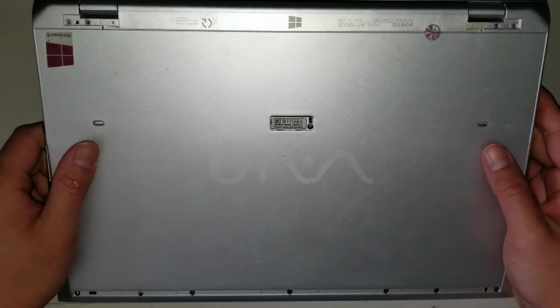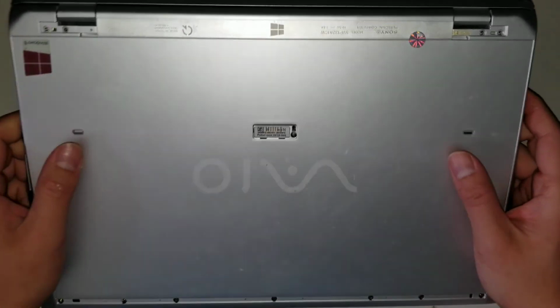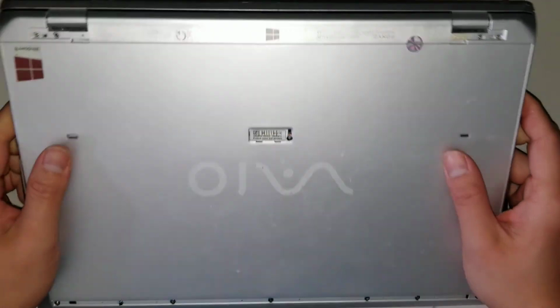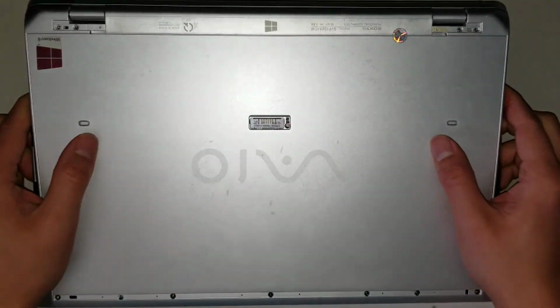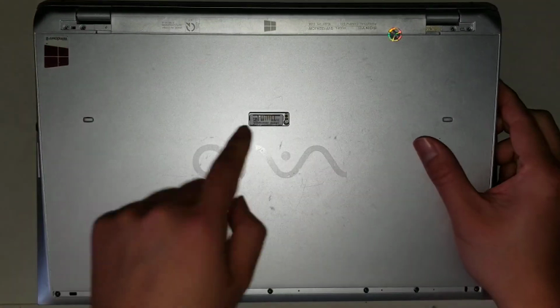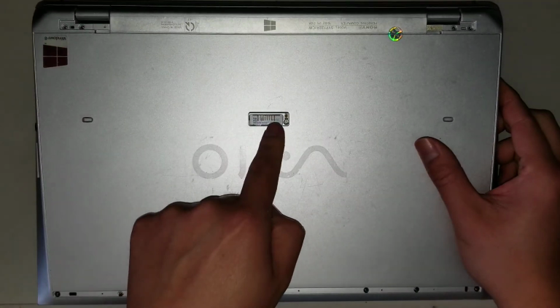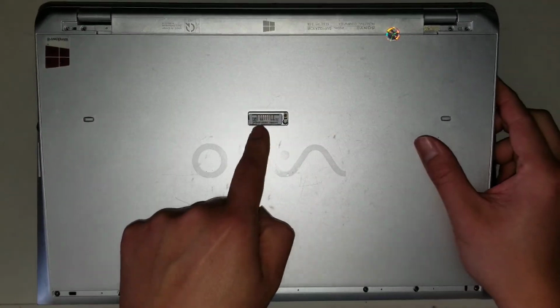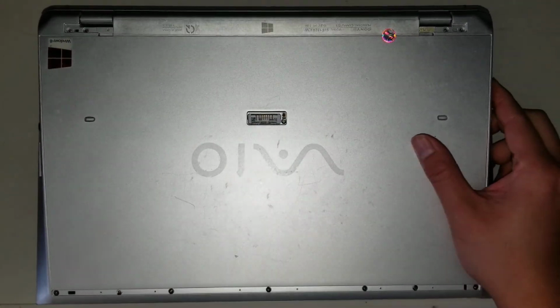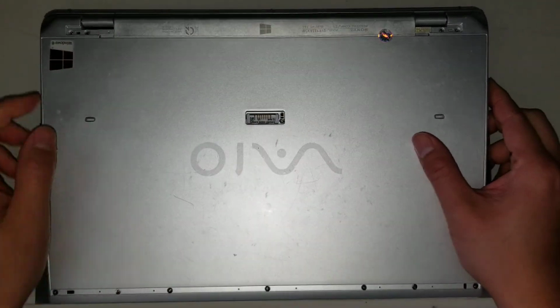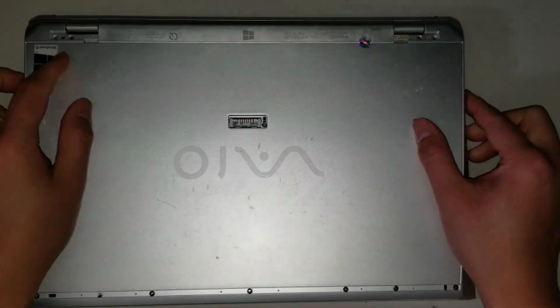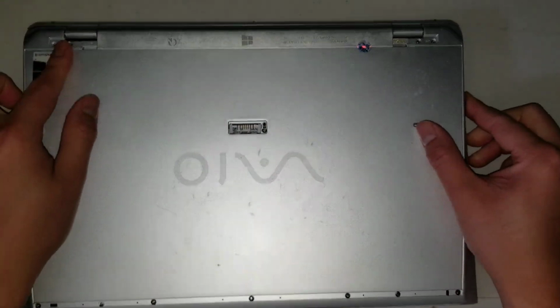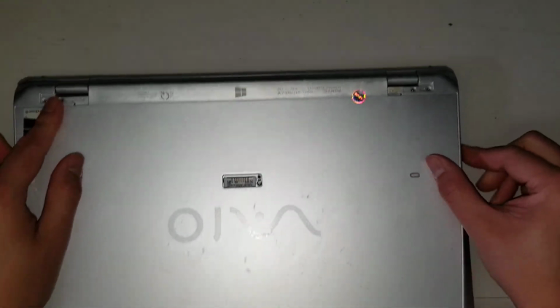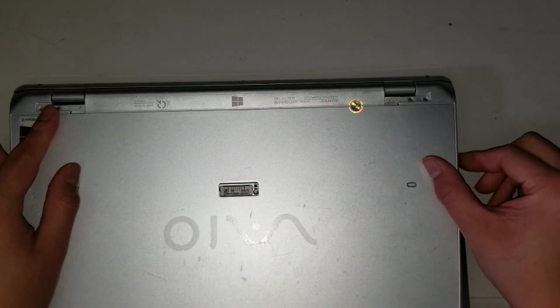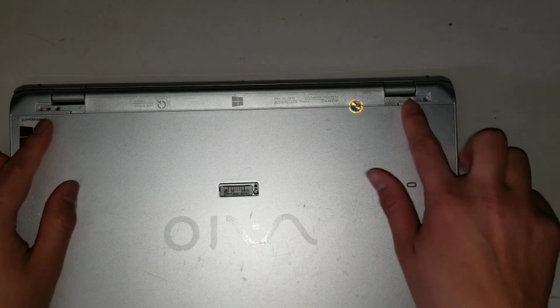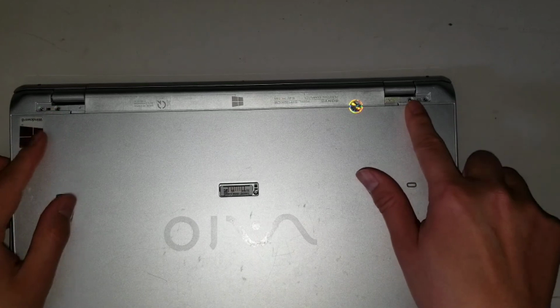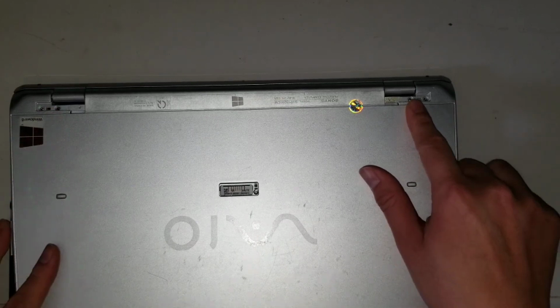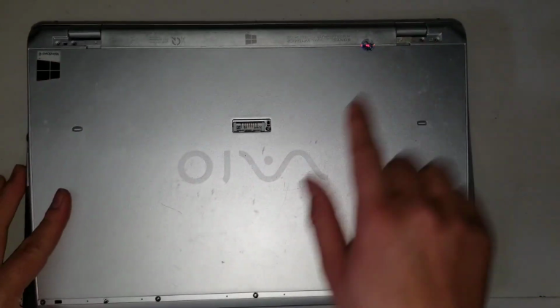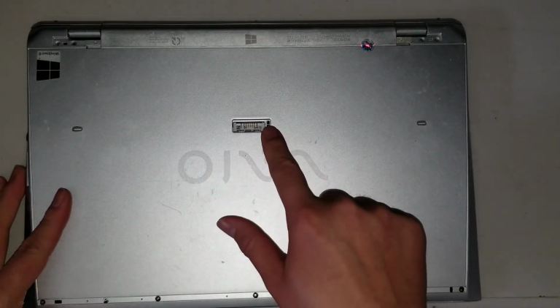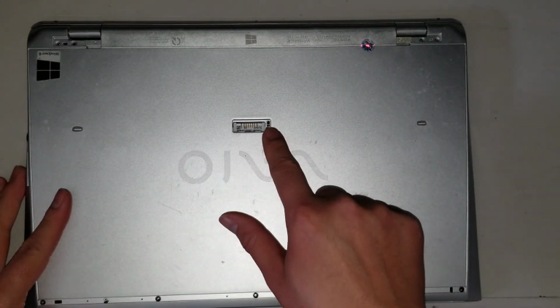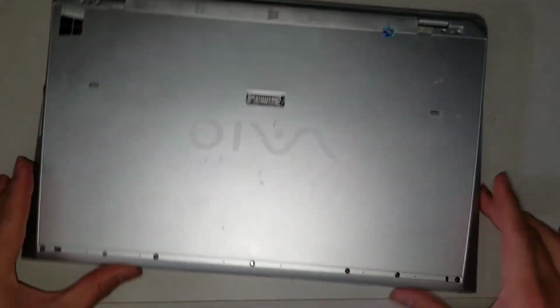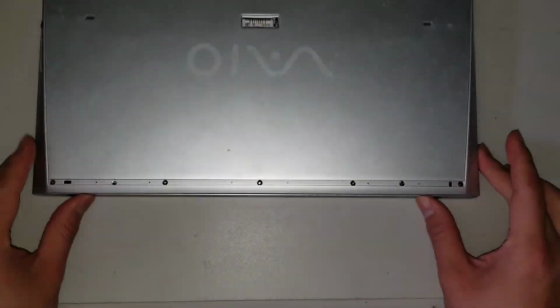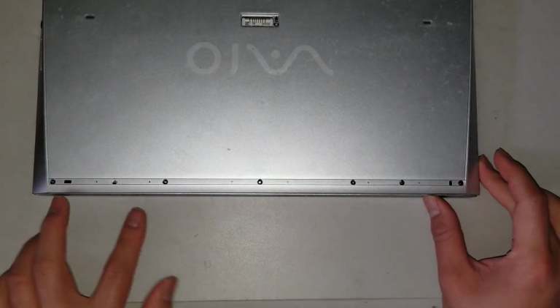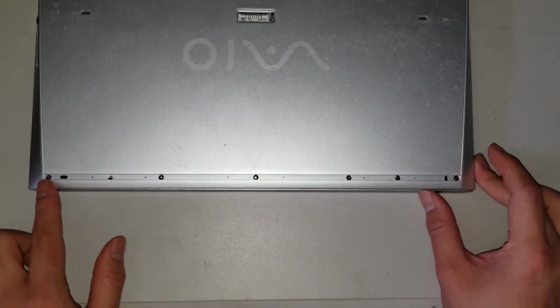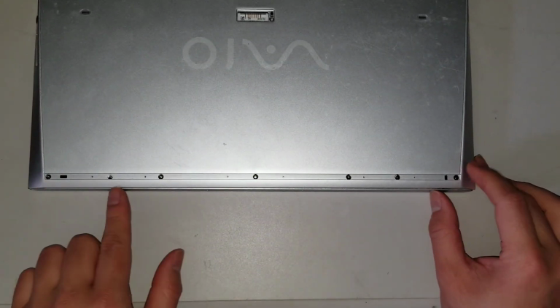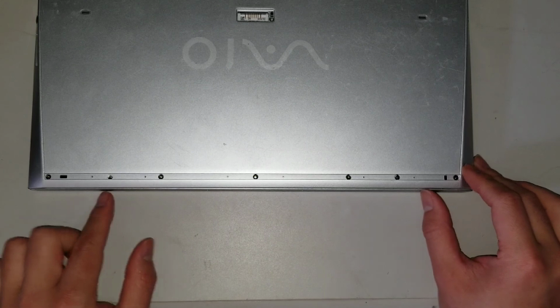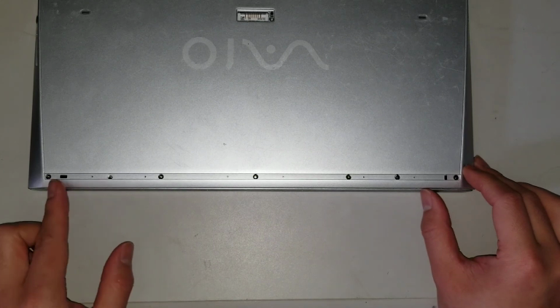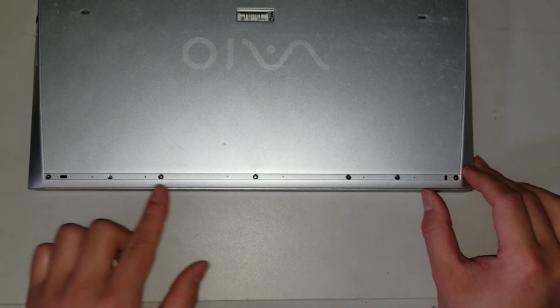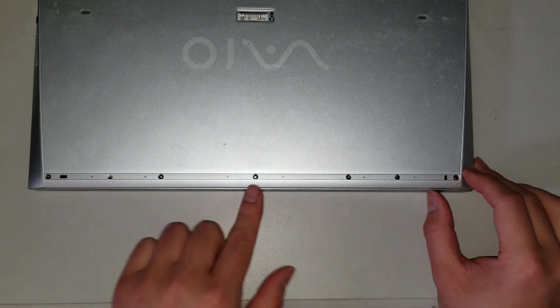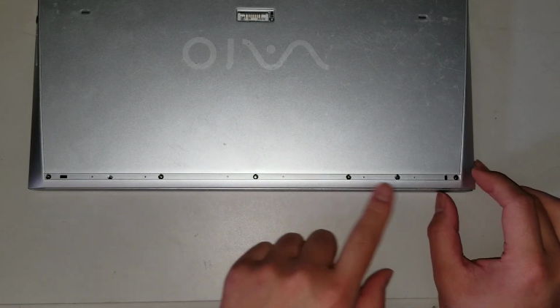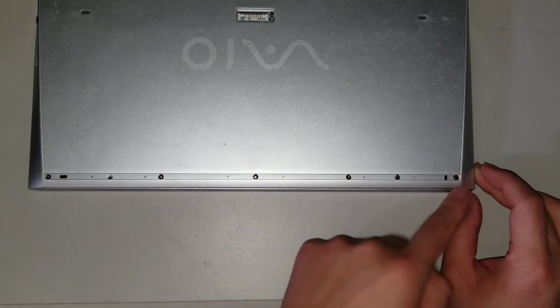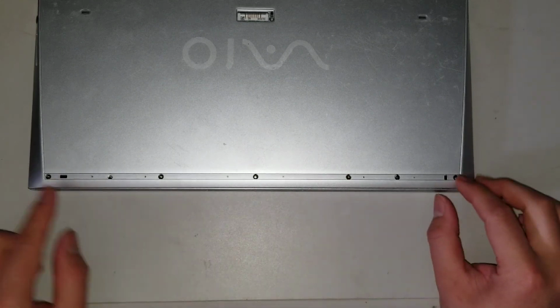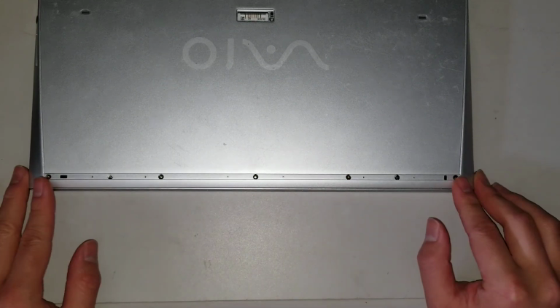After you remove the rubber pieces — there's also one in the middle here — you want to remove the screws. There are two screws here, two screws here, another screw here, and then another one. That's seven screws total on the bottom.